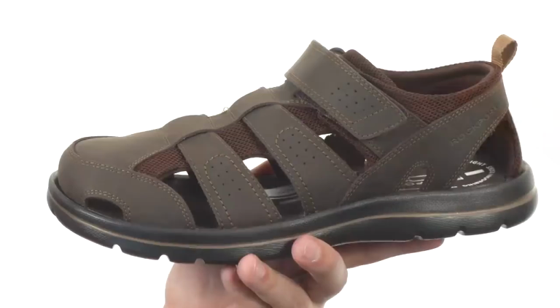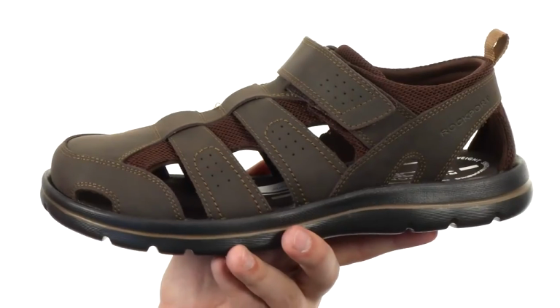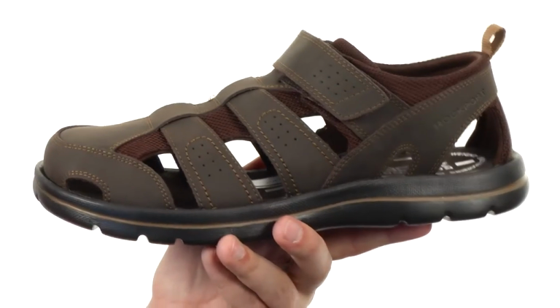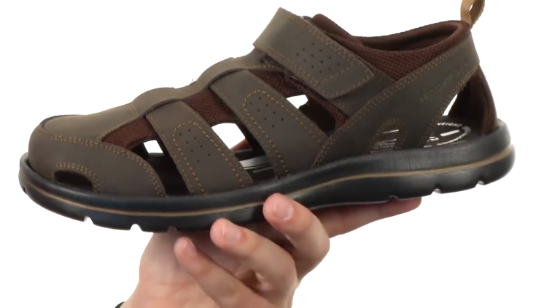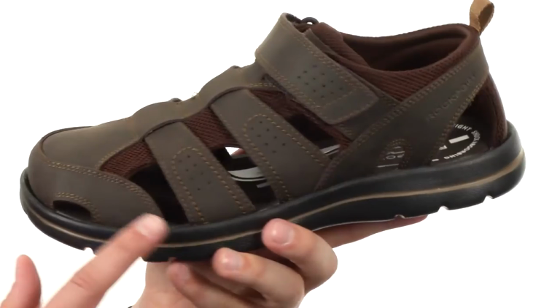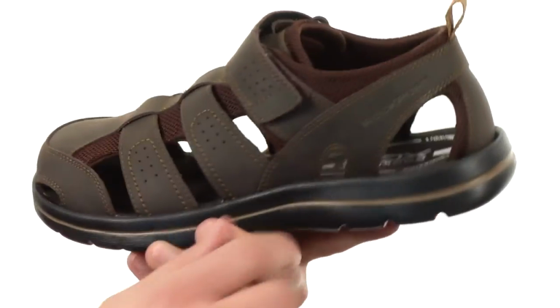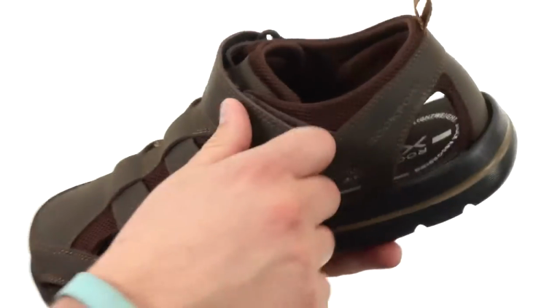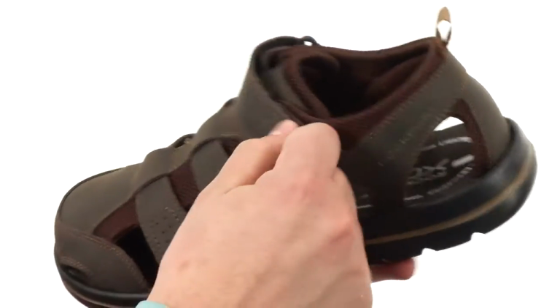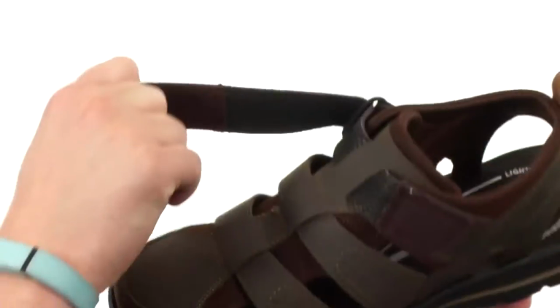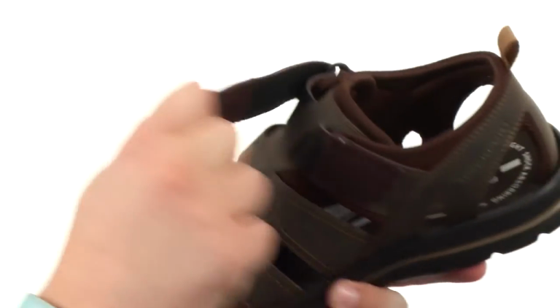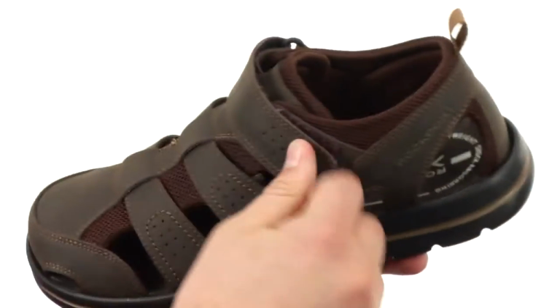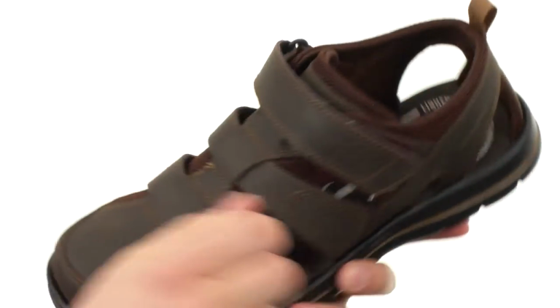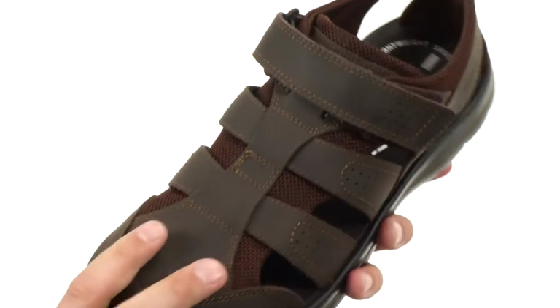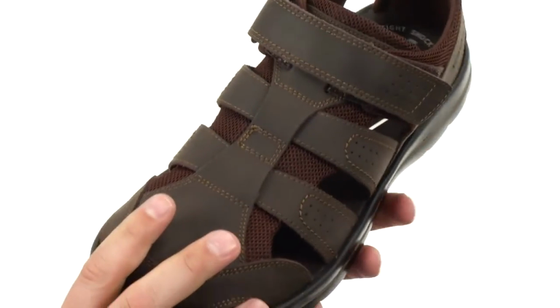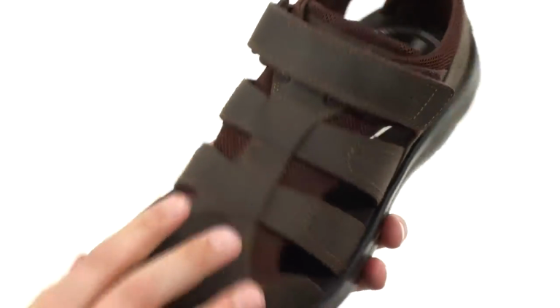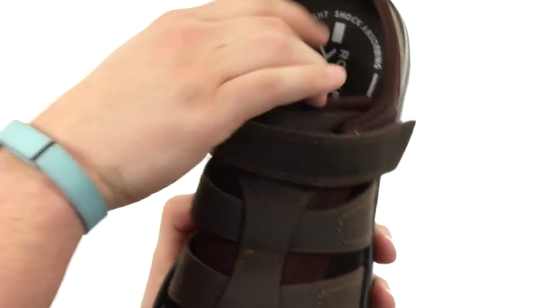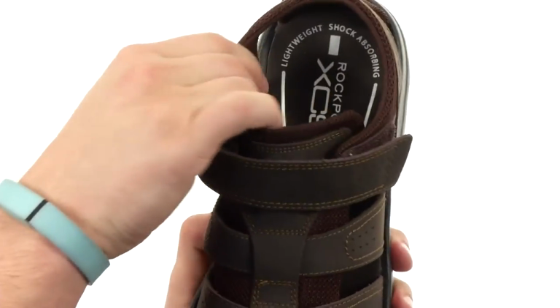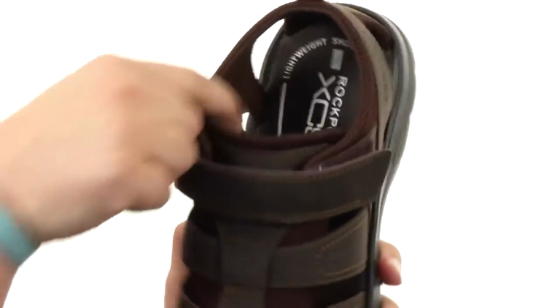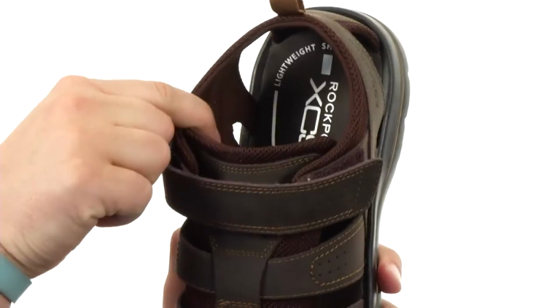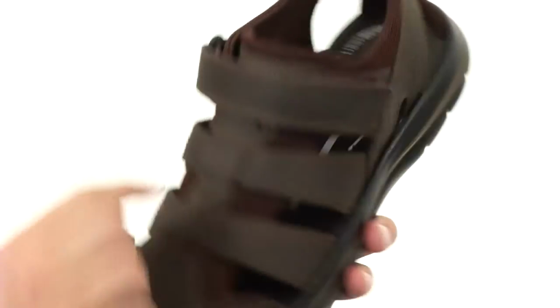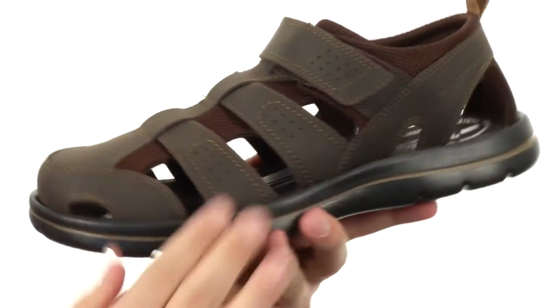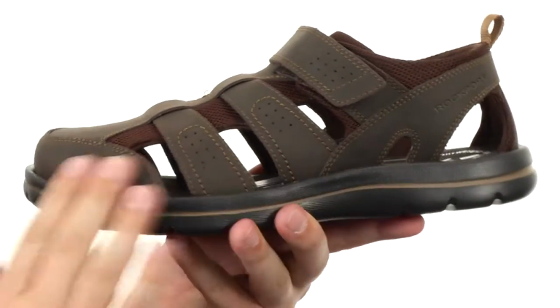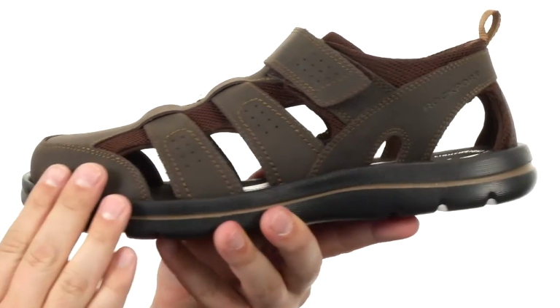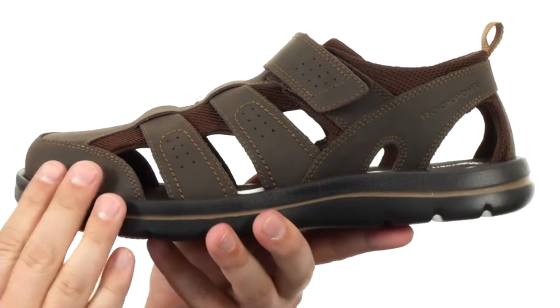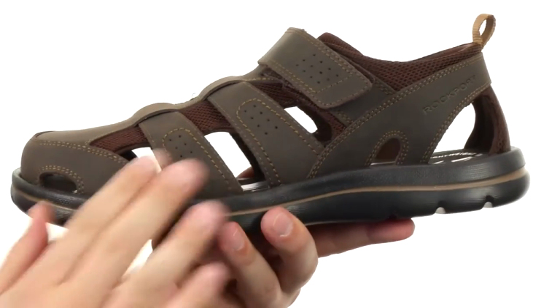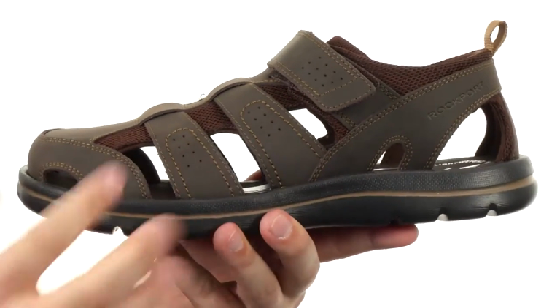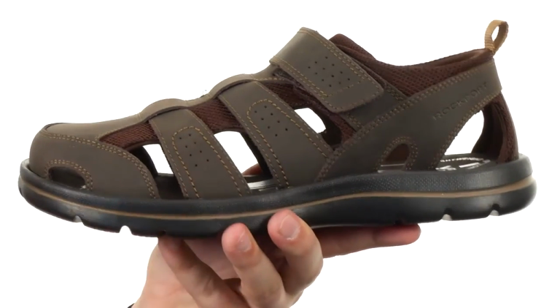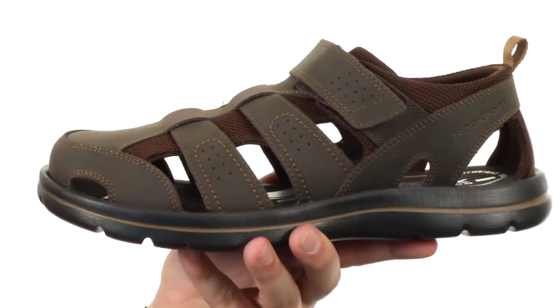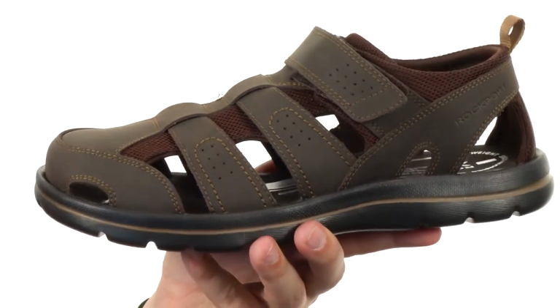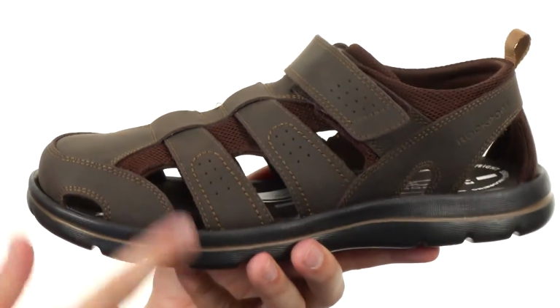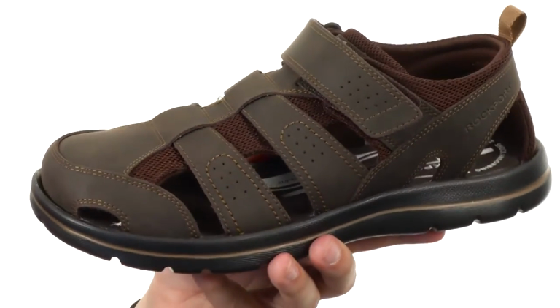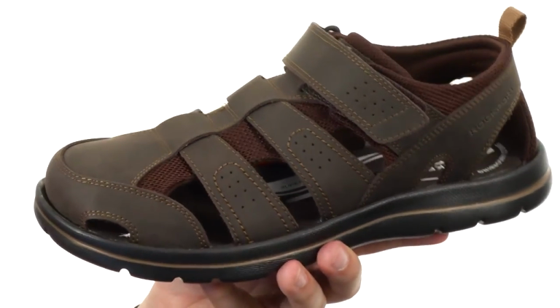These guys have an adjustable hook and loop closure strap here on top. You have a really soft and breathable inside lining made out of mesh. You obviously get amazing breathability here because you have that open design to keep your feet nice and cool.